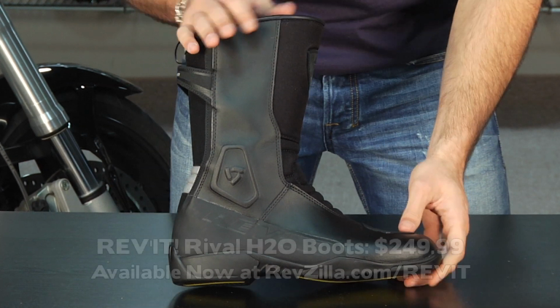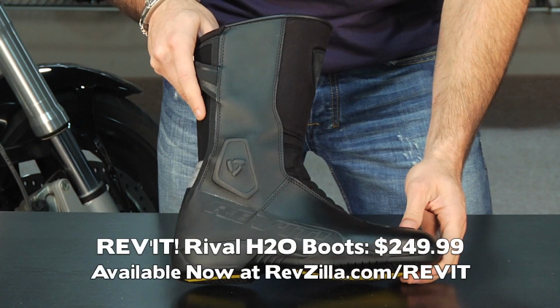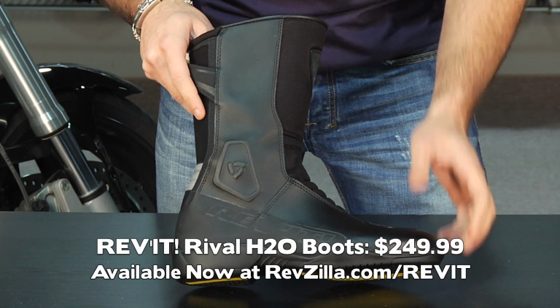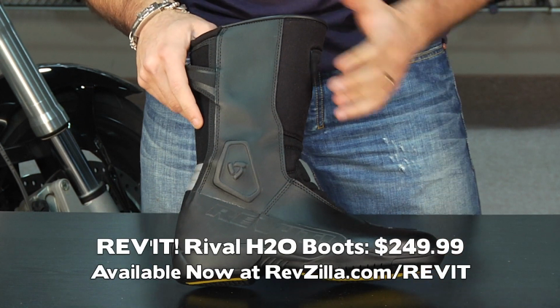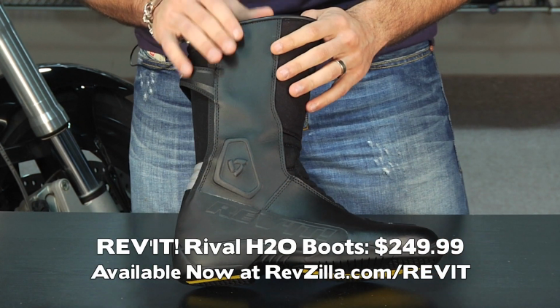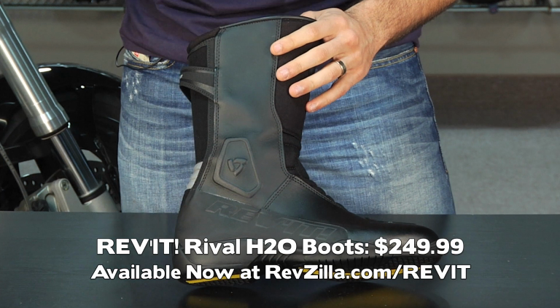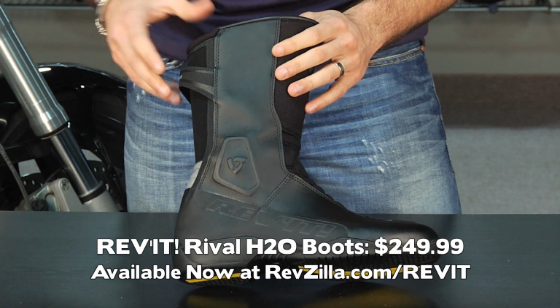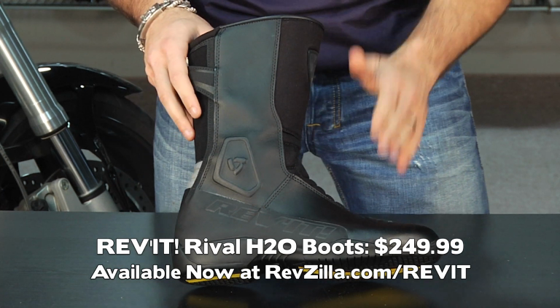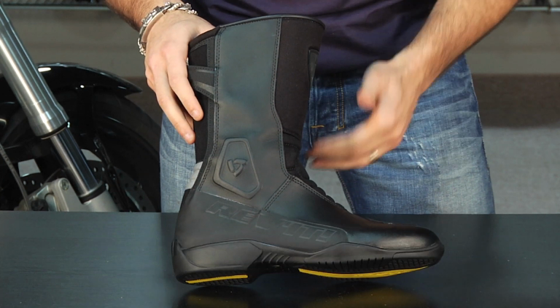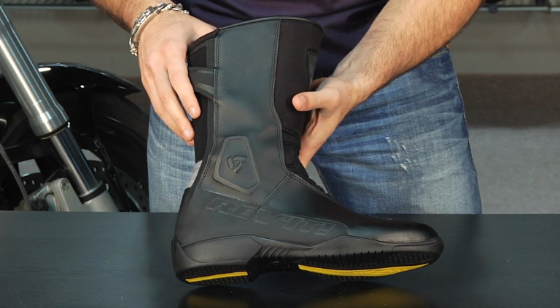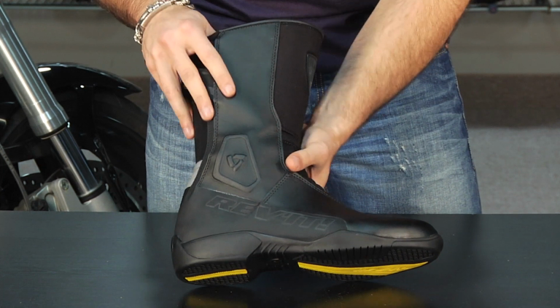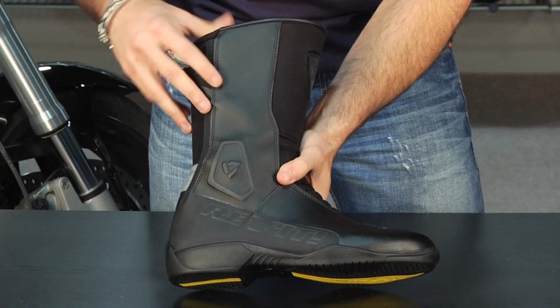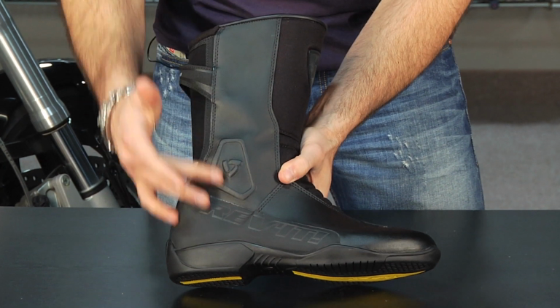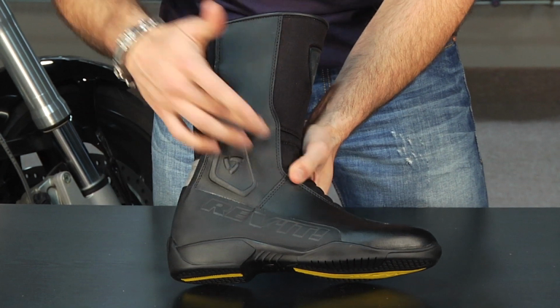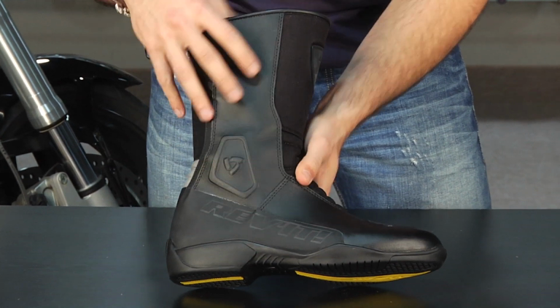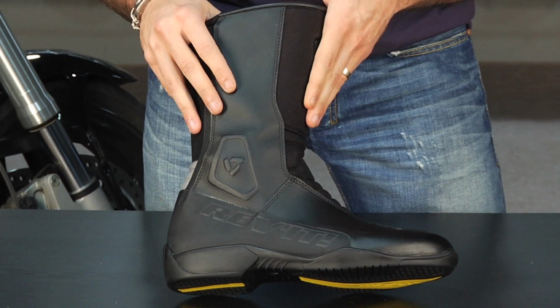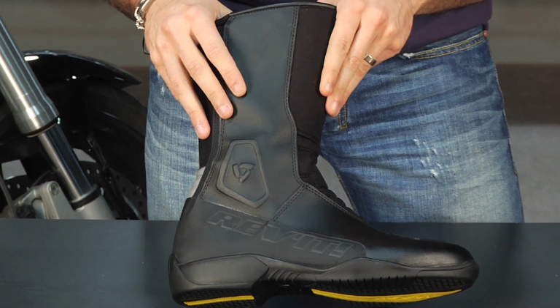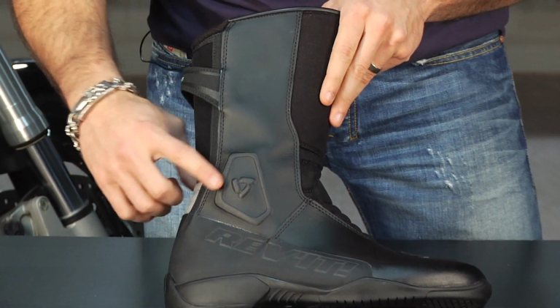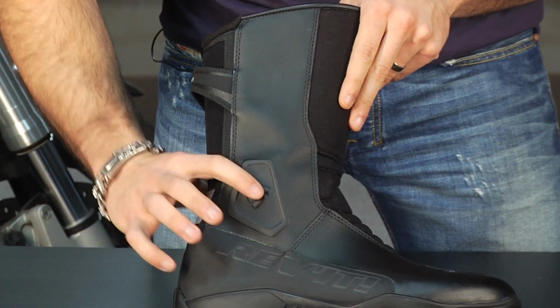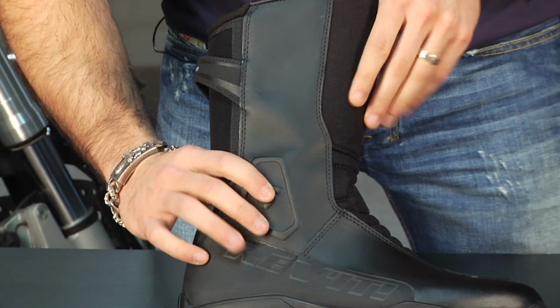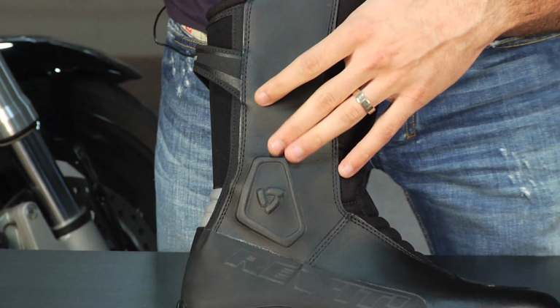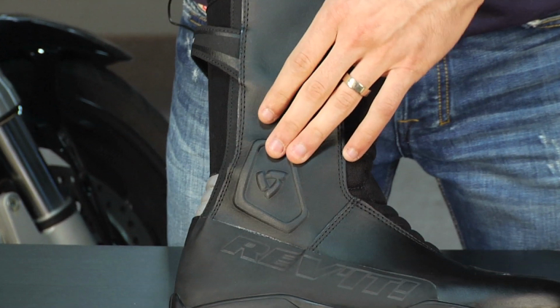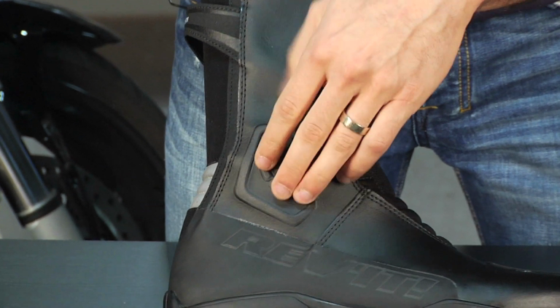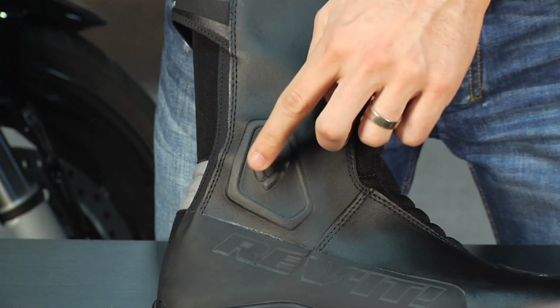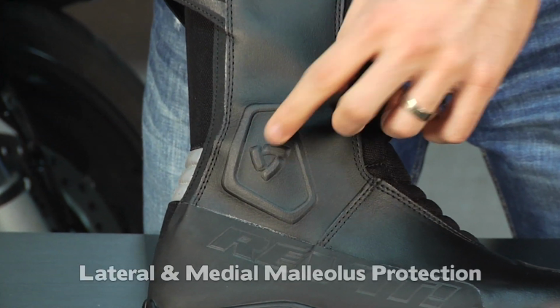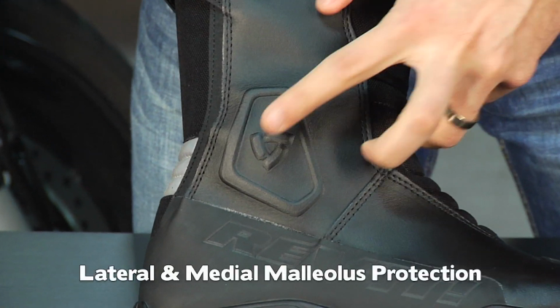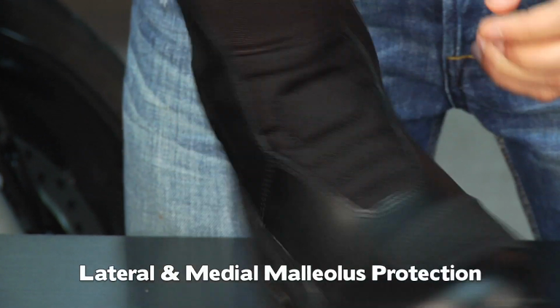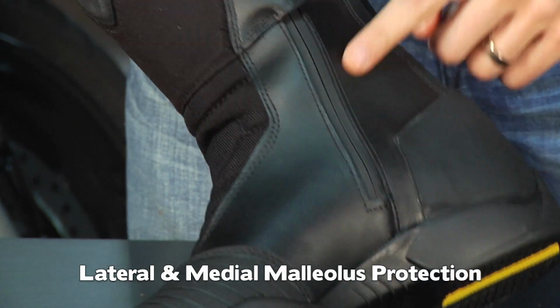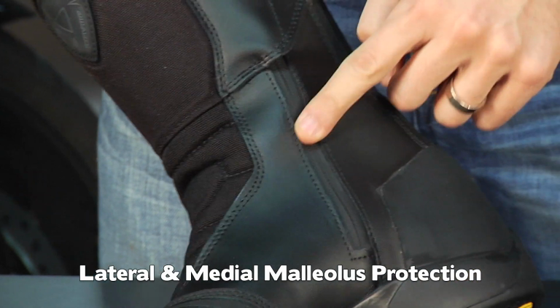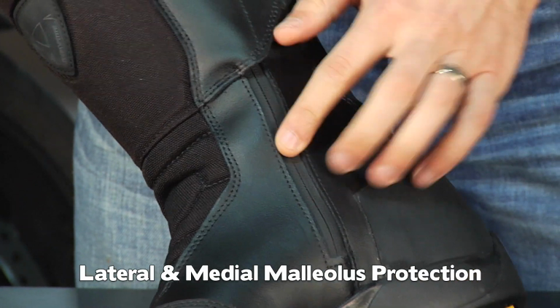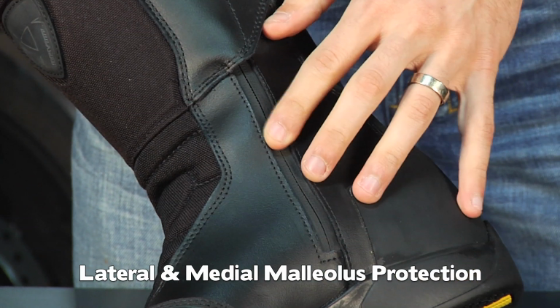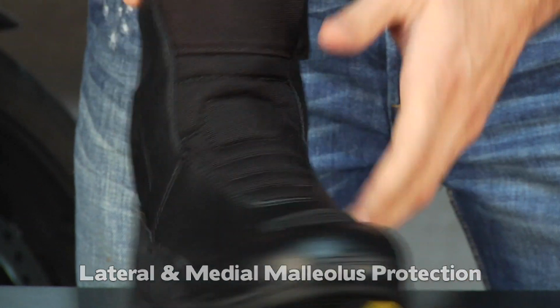At $249, this is one of the more popular options, comes in a full range of Euro sizes, and it's really cut unisex. As we move up, we talked about the leather and the Cordura, but we have malleolus protection — there's hard protection built in both laterally as well as medially around the ankle.